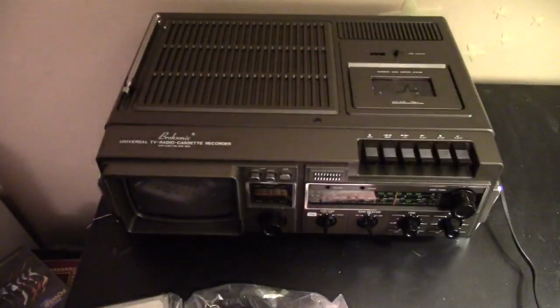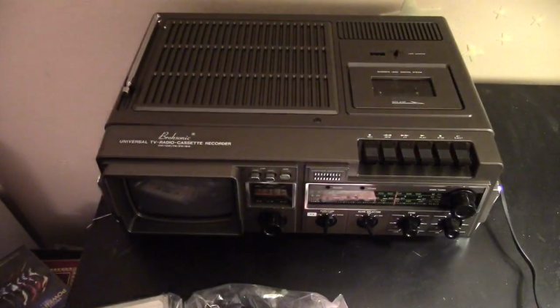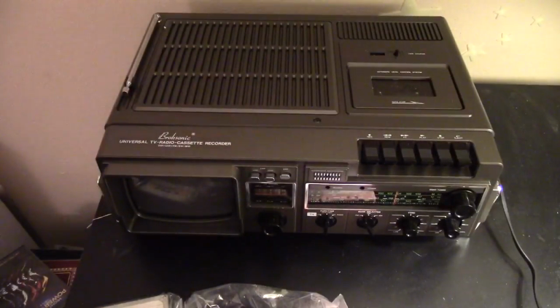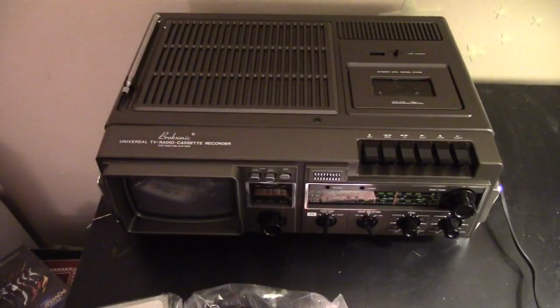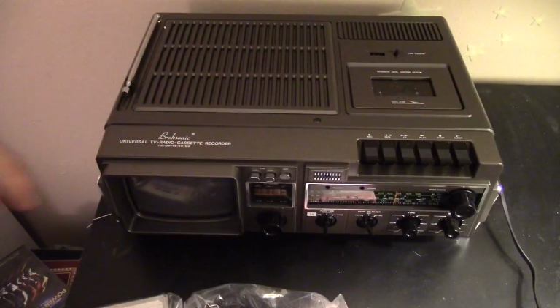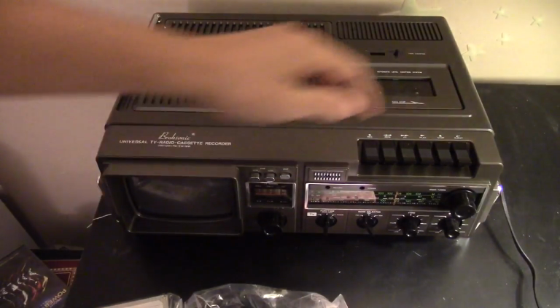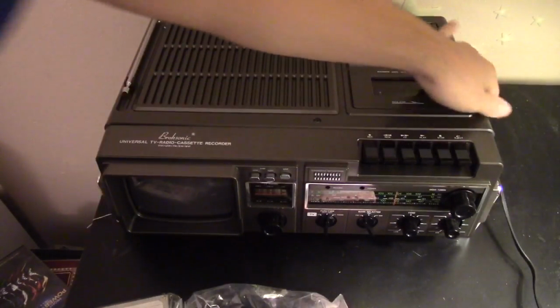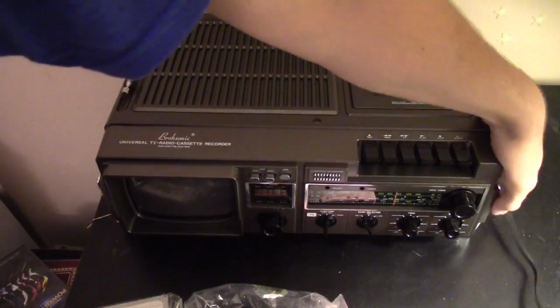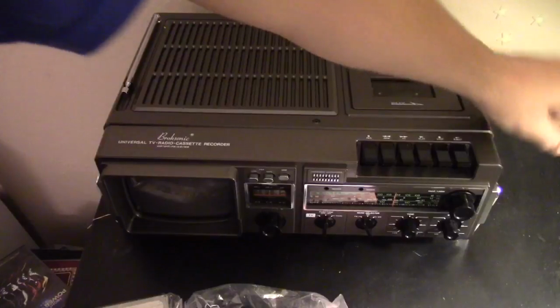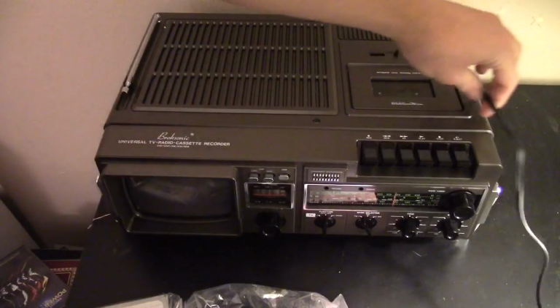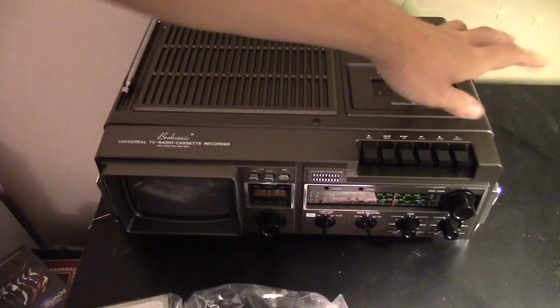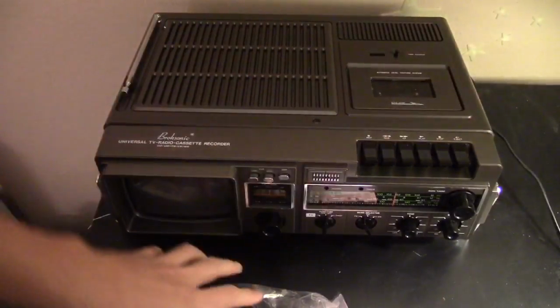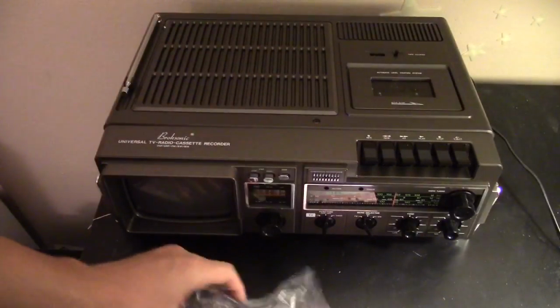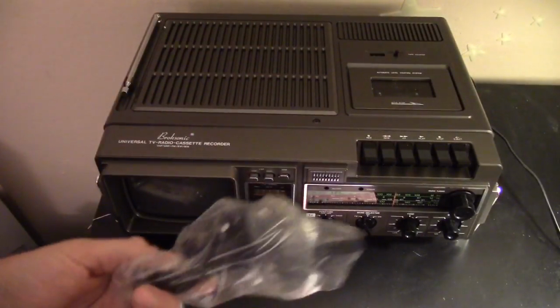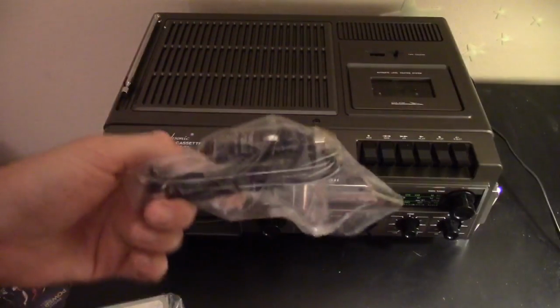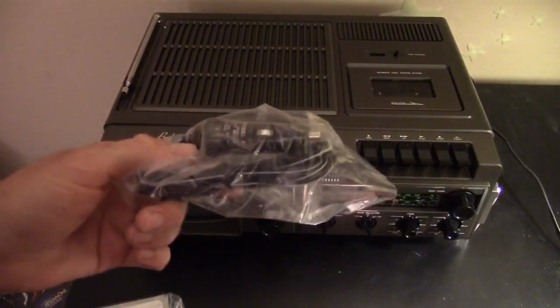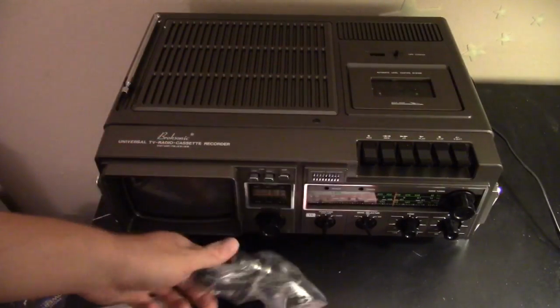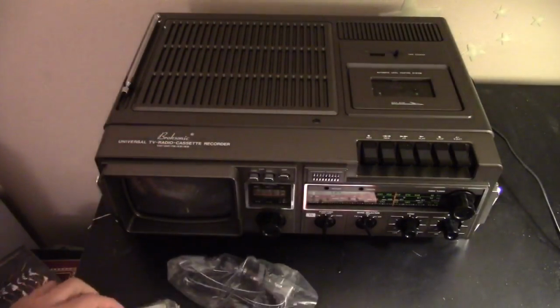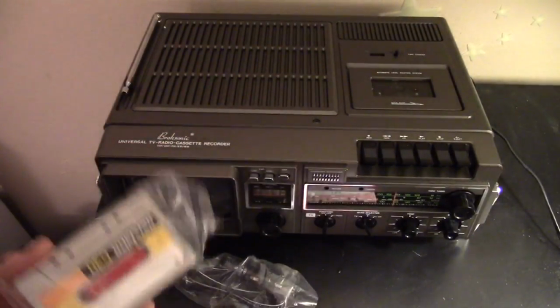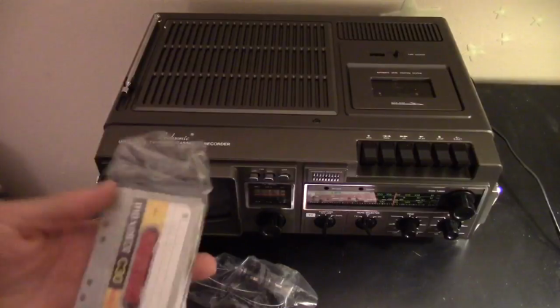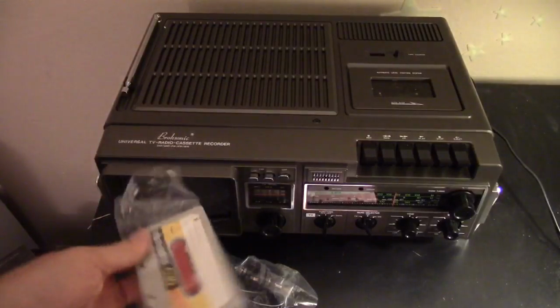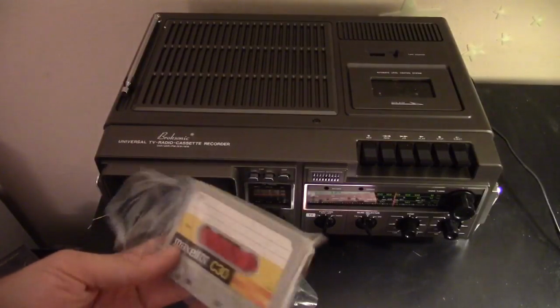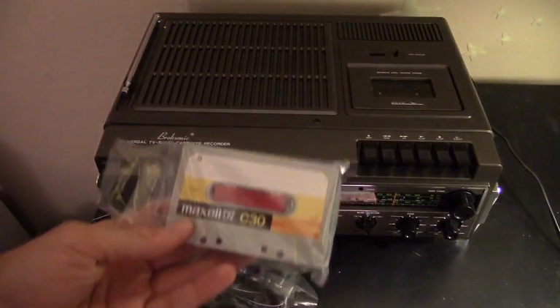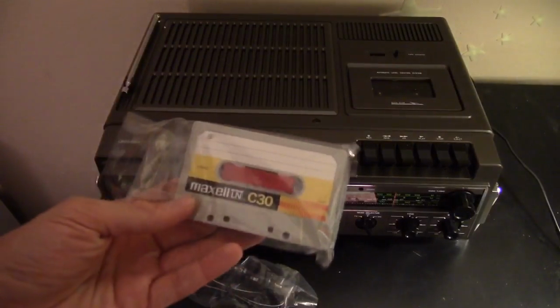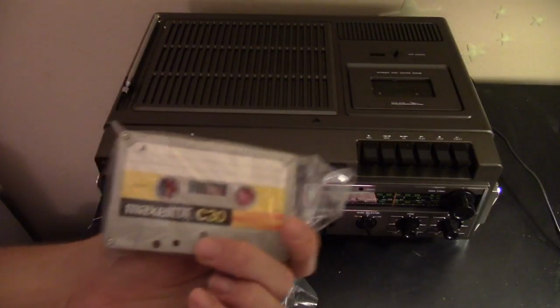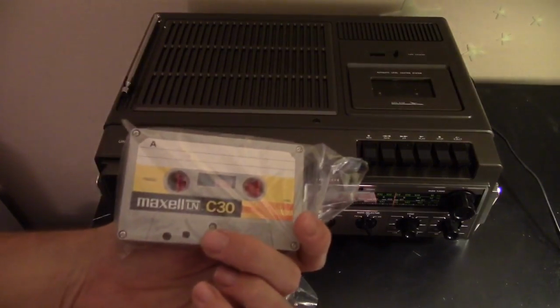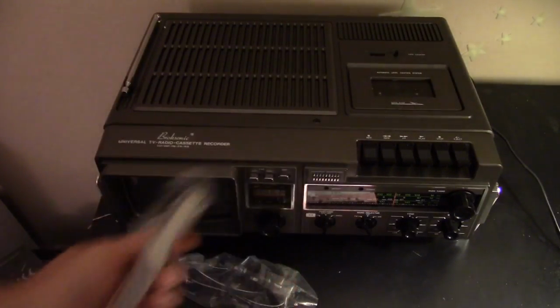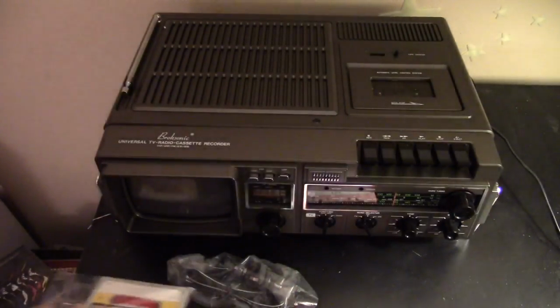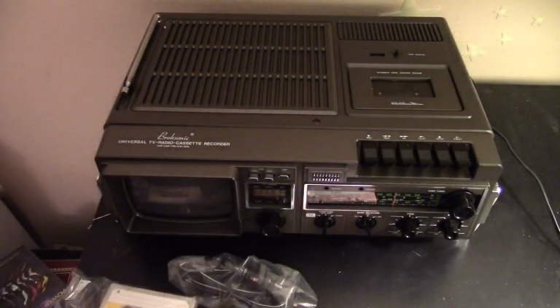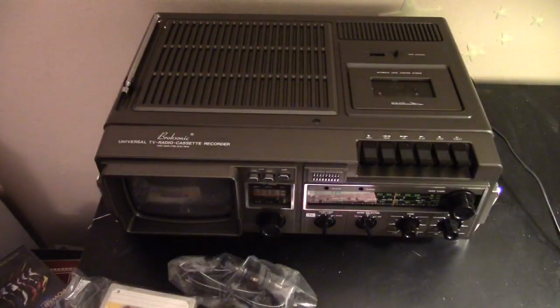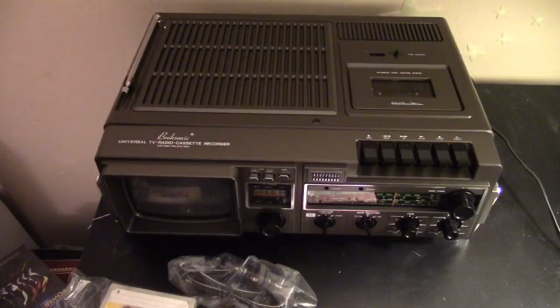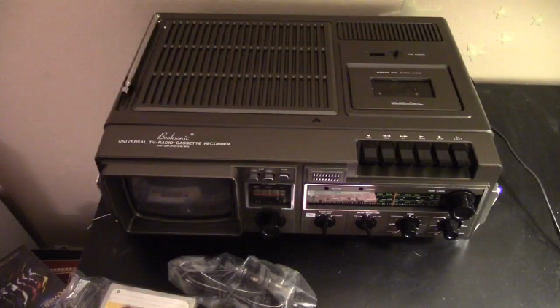Things that came in the box include the power cable, which I have plugged in right now, a car charger, and a brand new vintage Maxell C30 cassette tape. And that's about it.